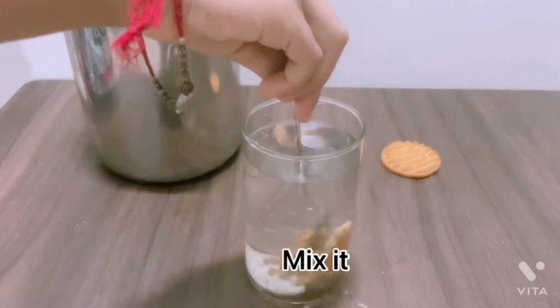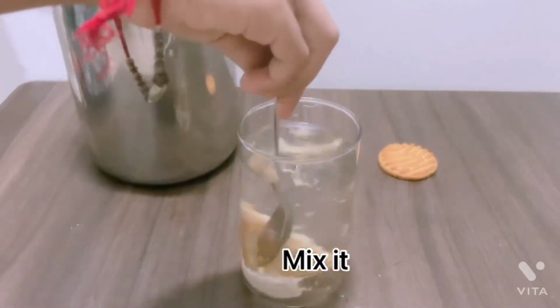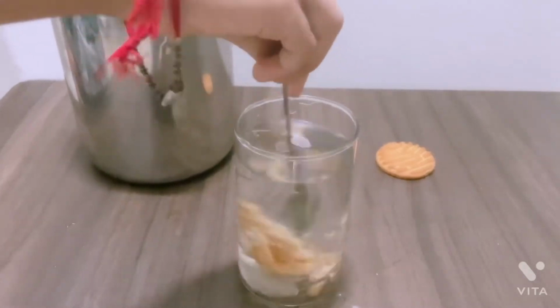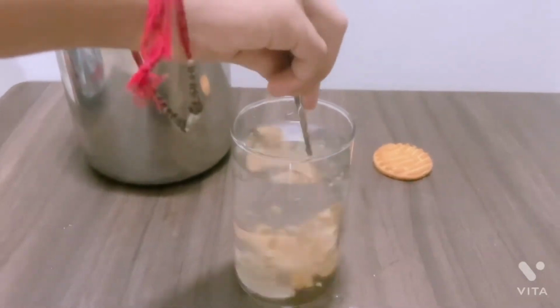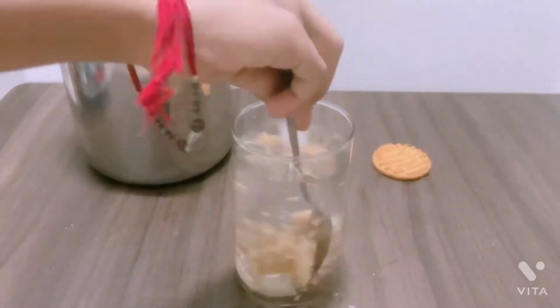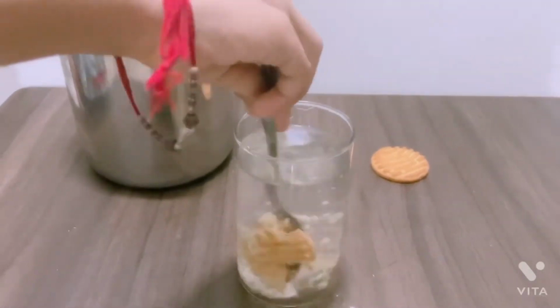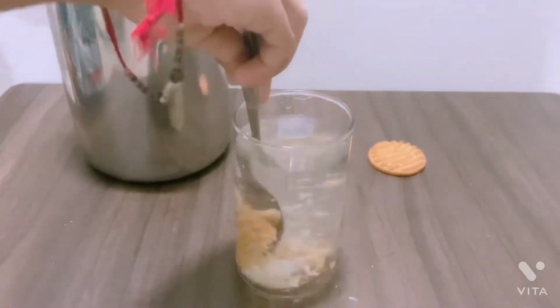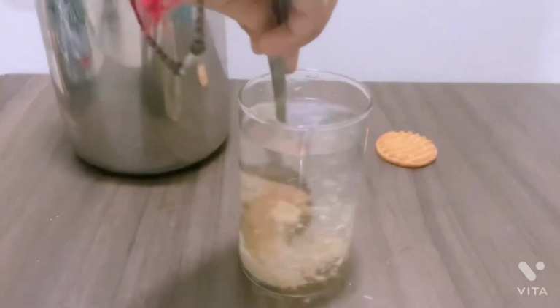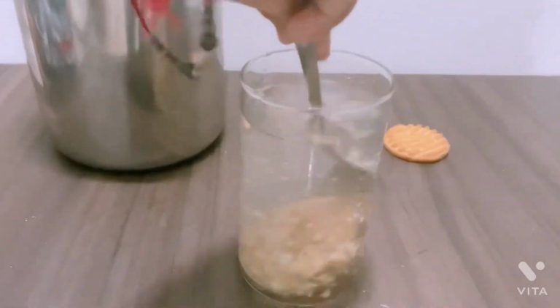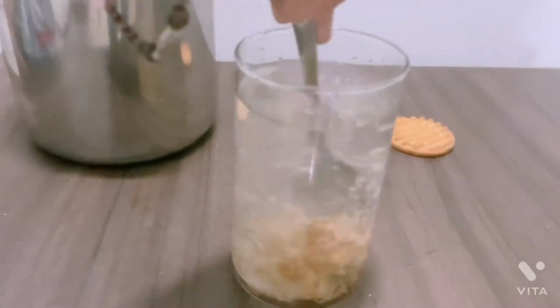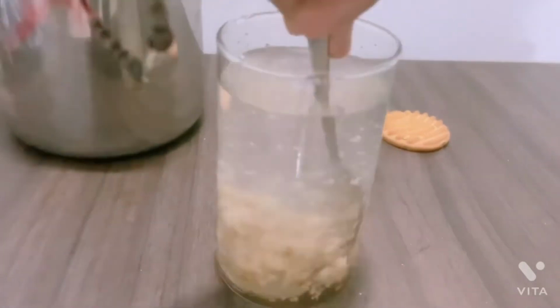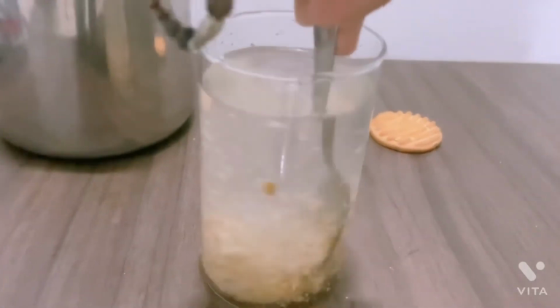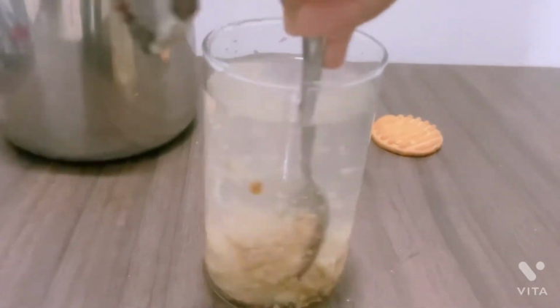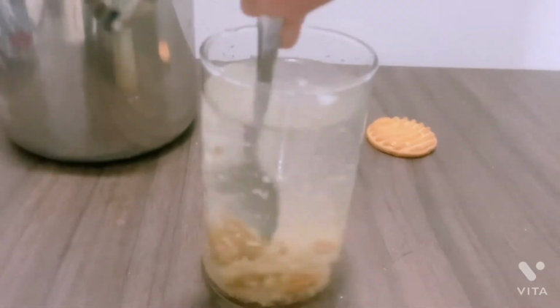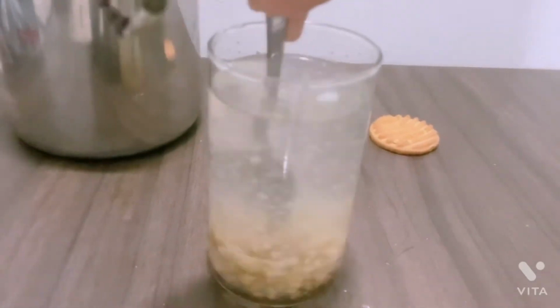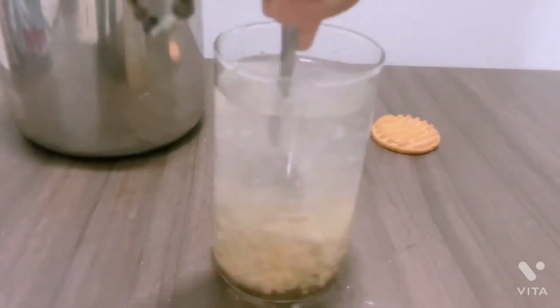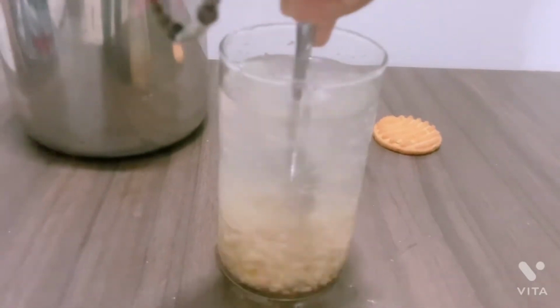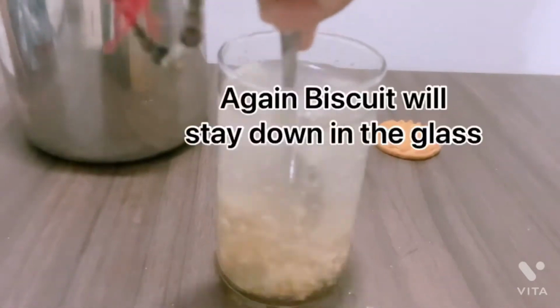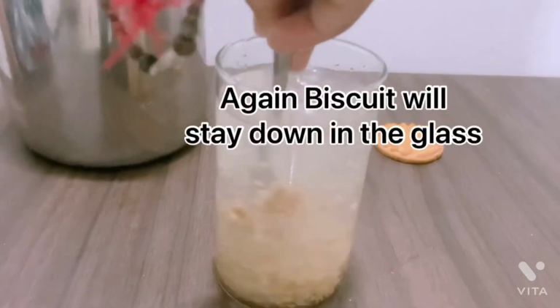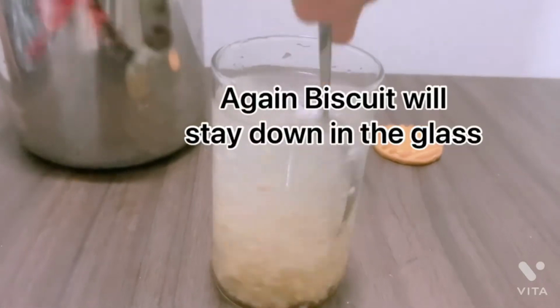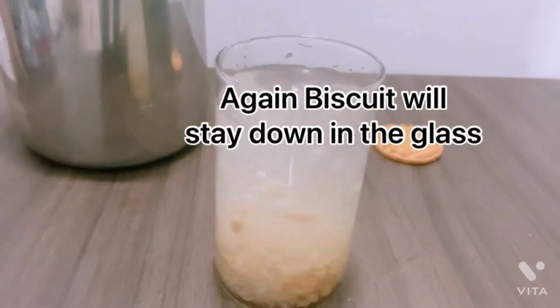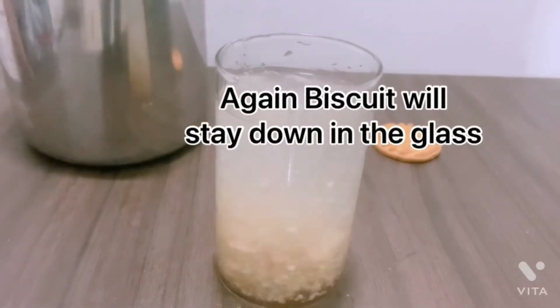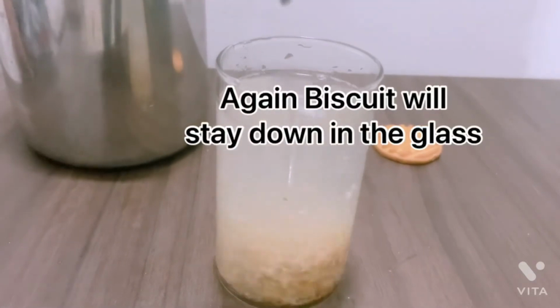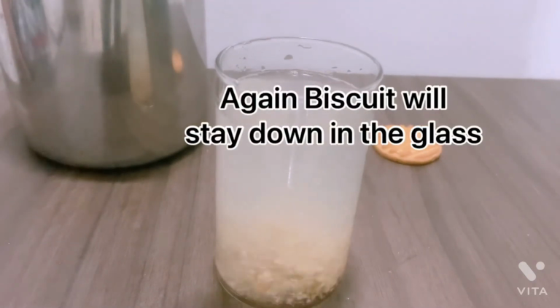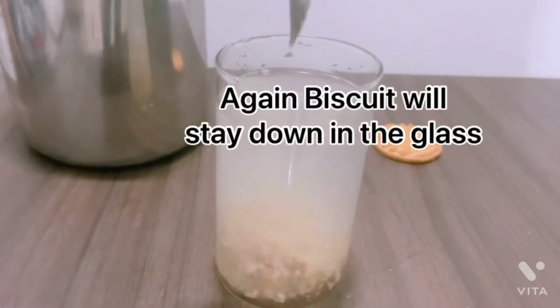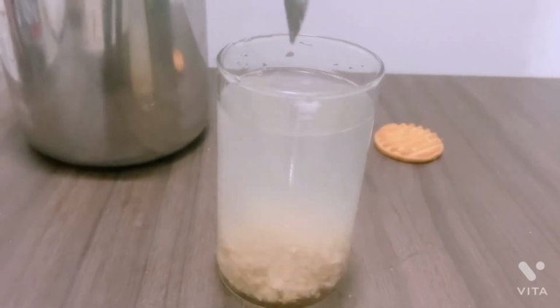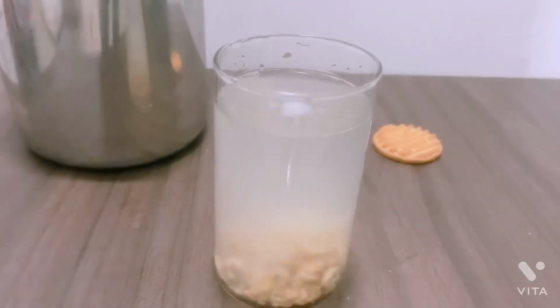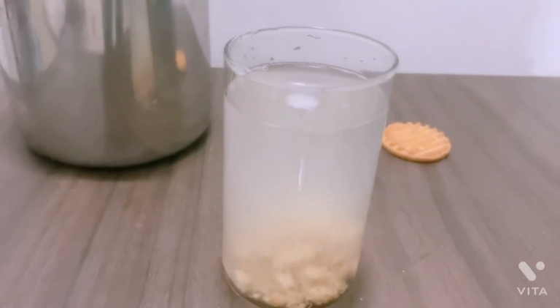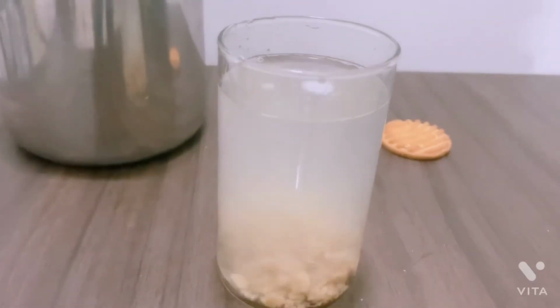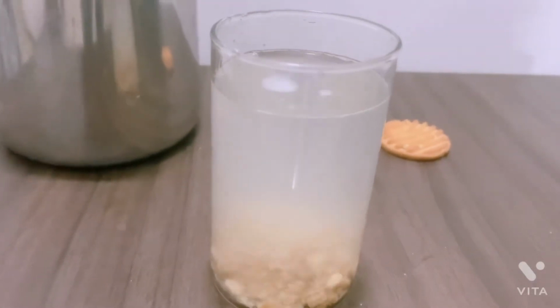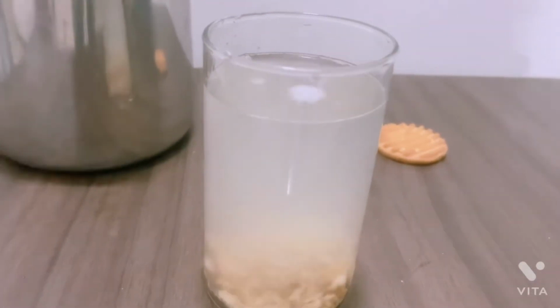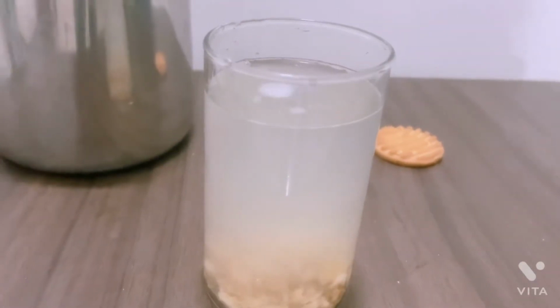Mix it. Again, biscuit will stay down in the glass.